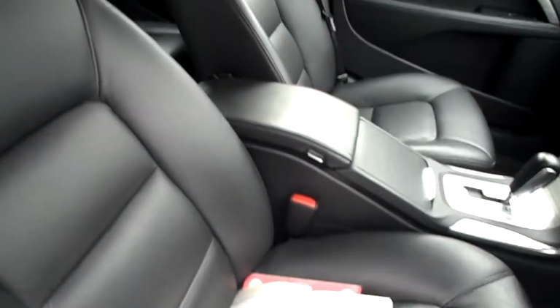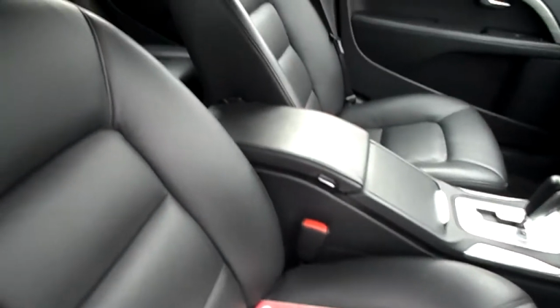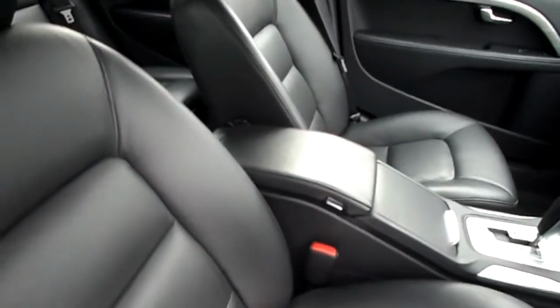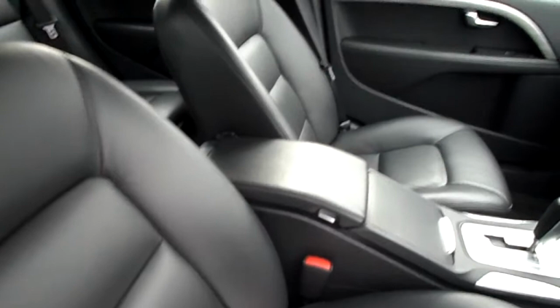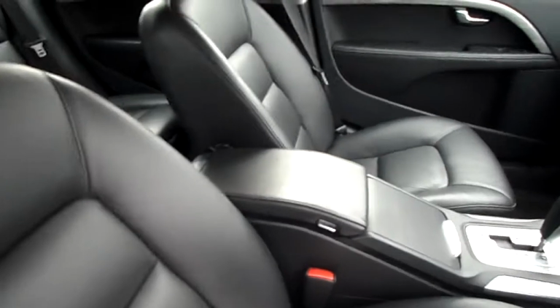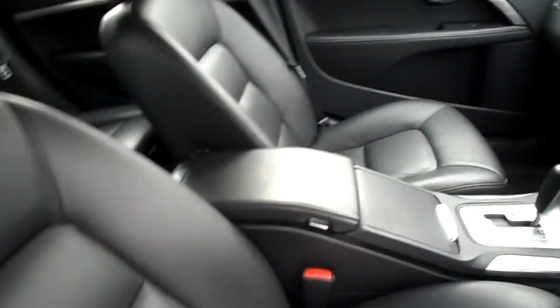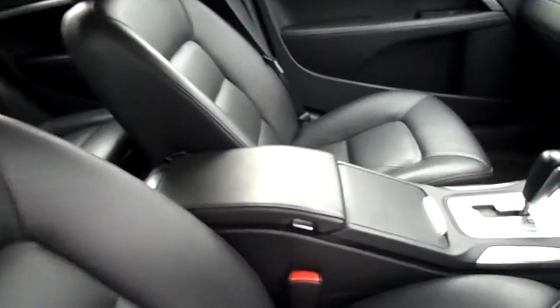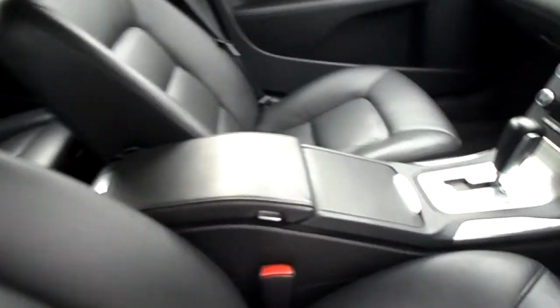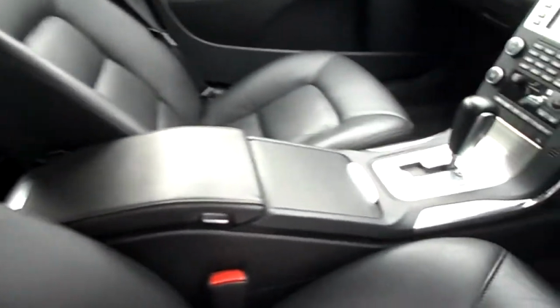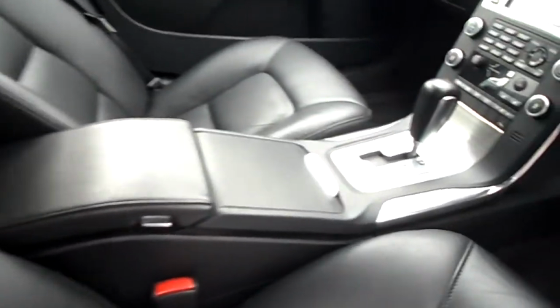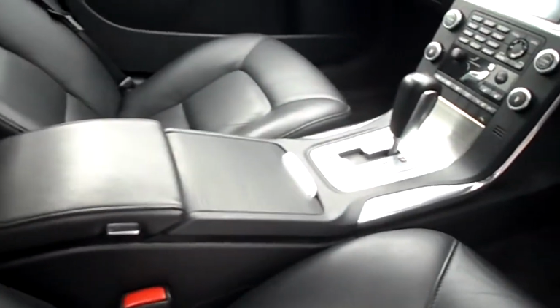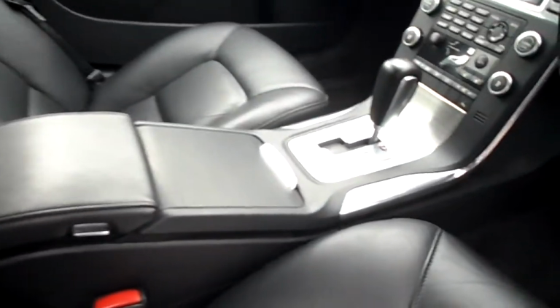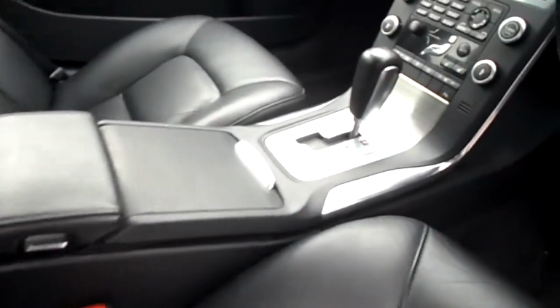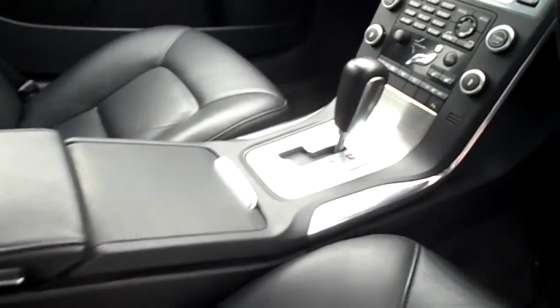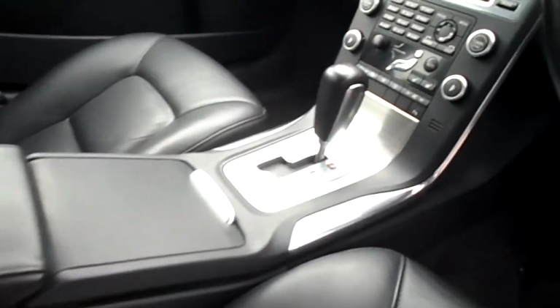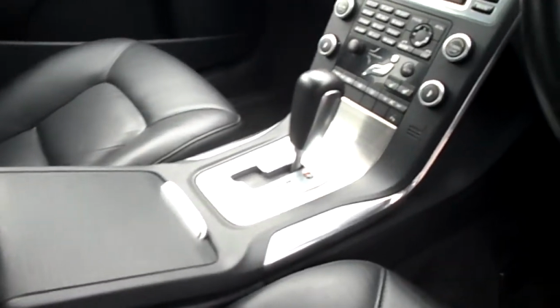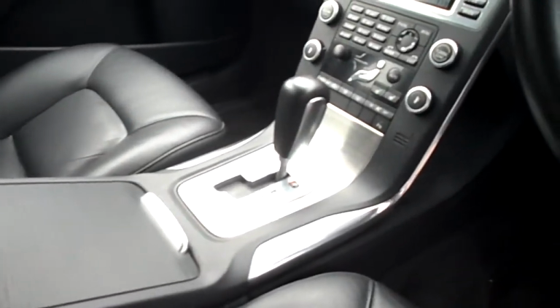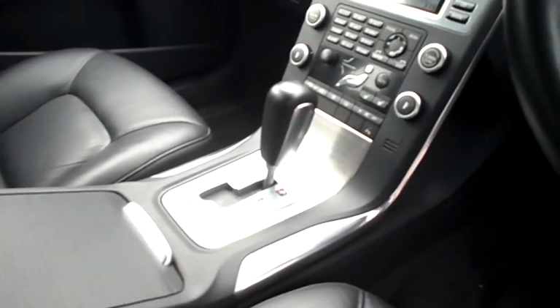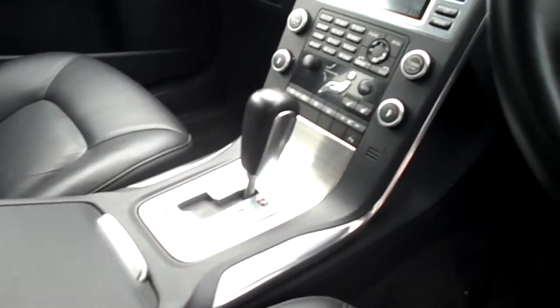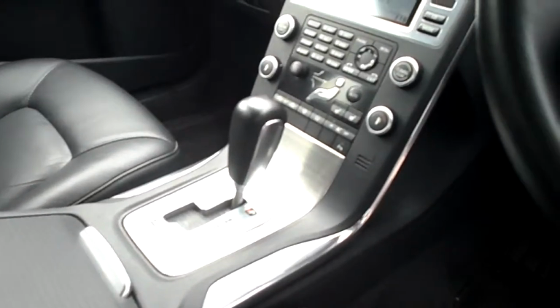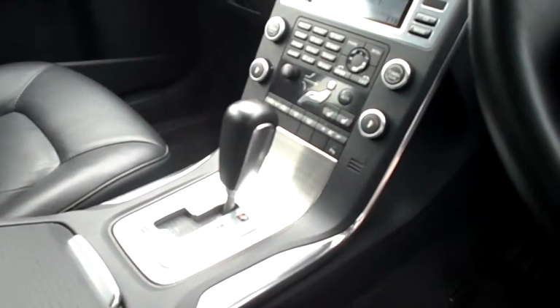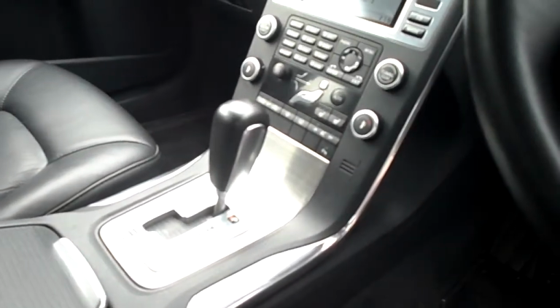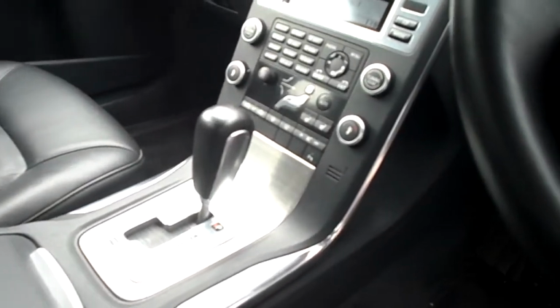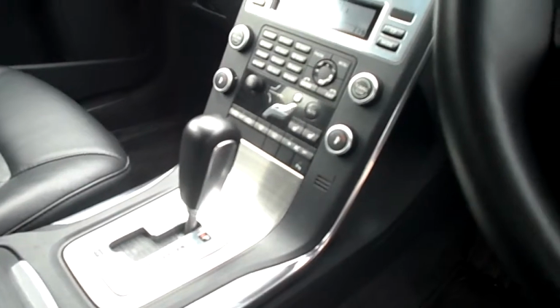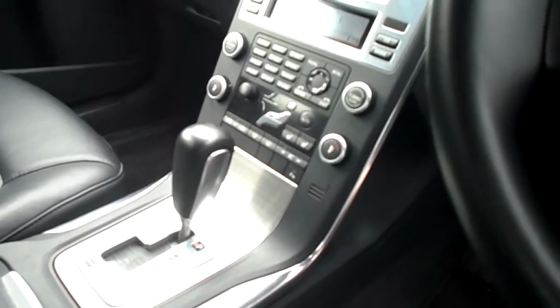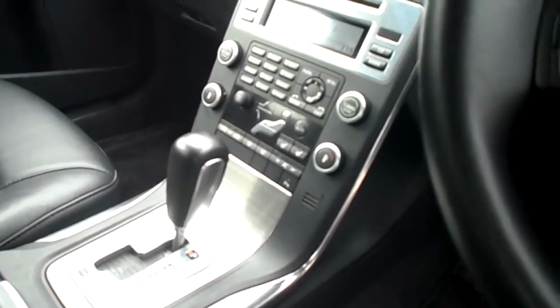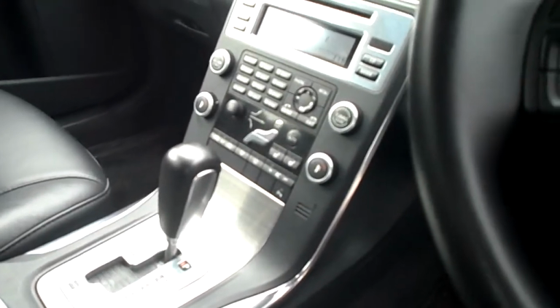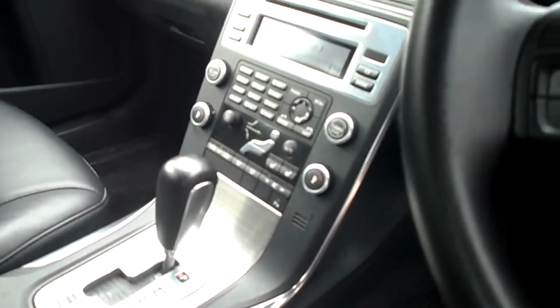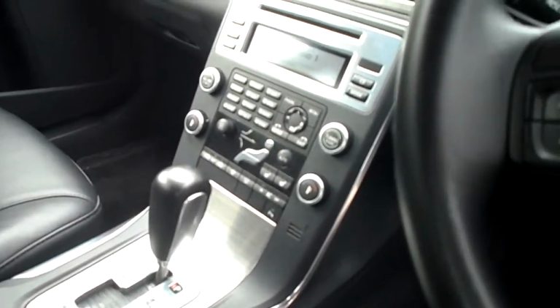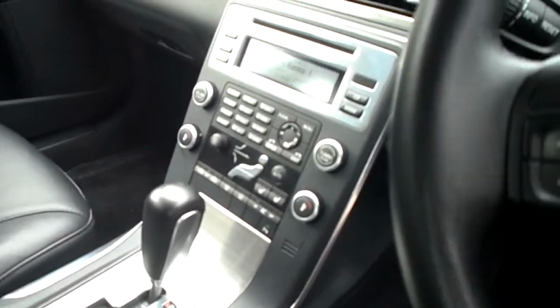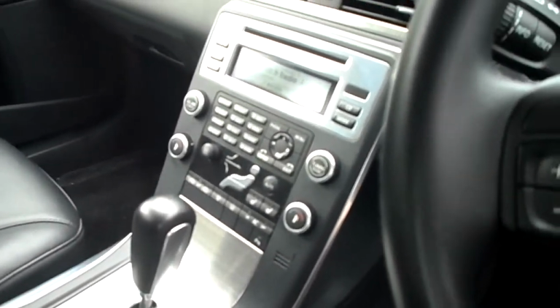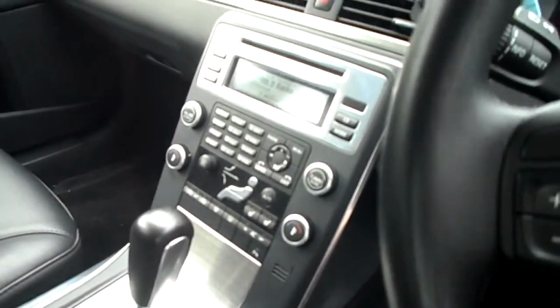Okay, black leather again in the front — good condition. Comes with Bluetooth, and also comes with two keys.